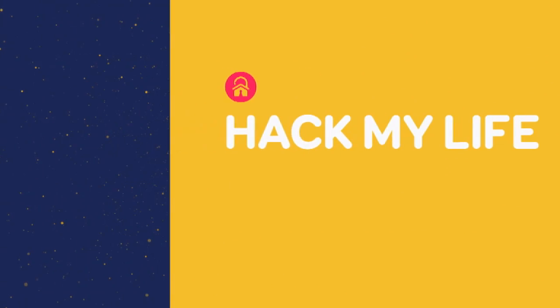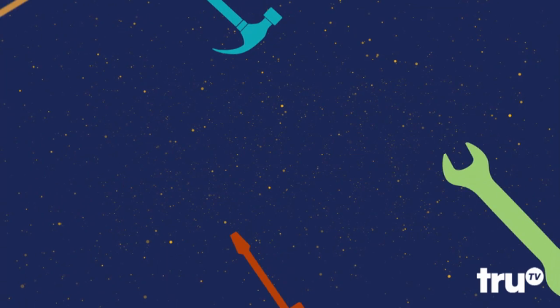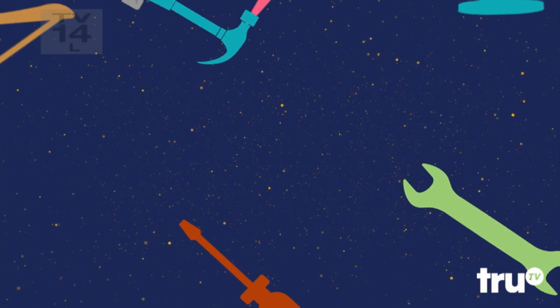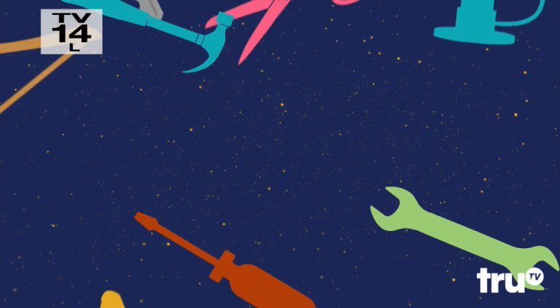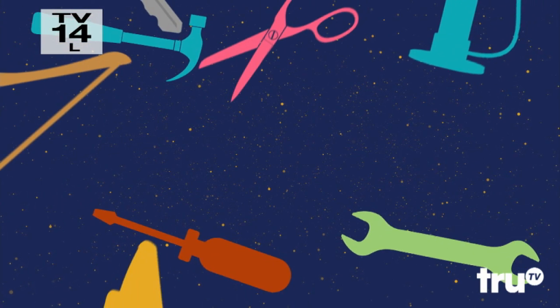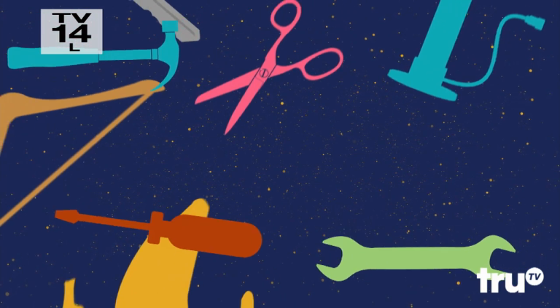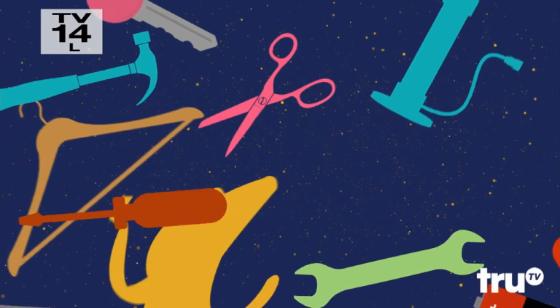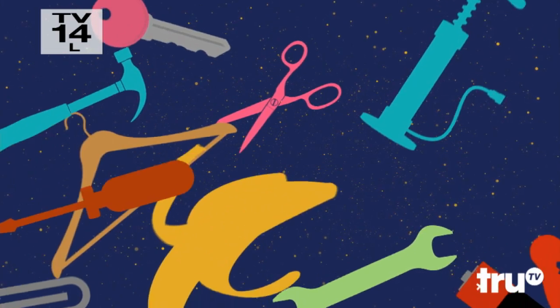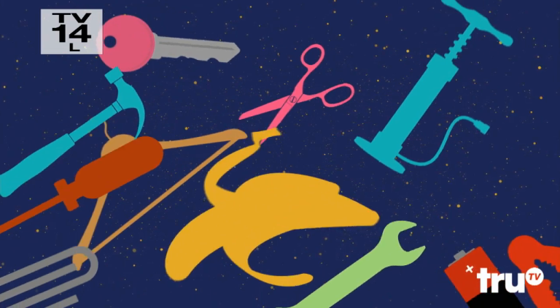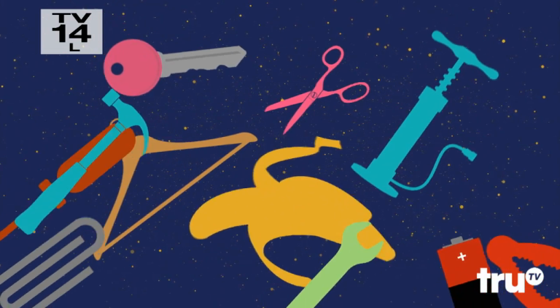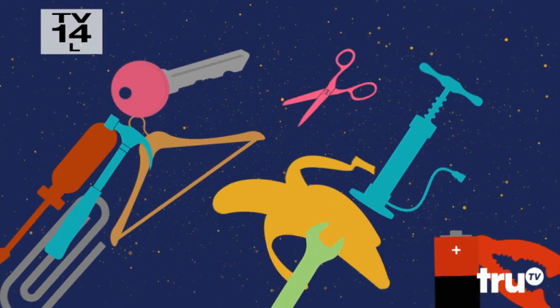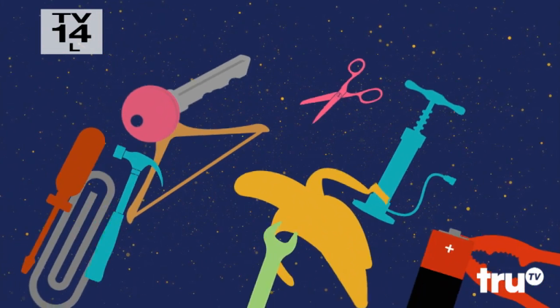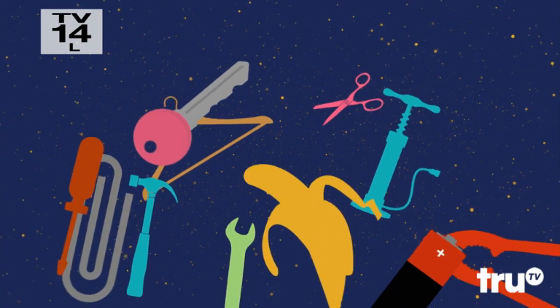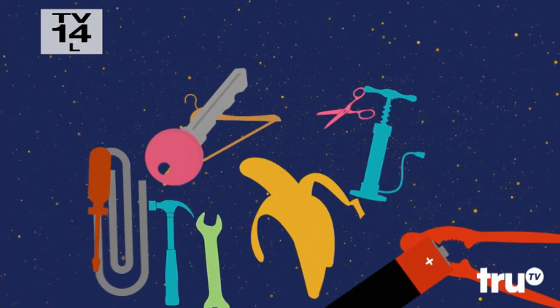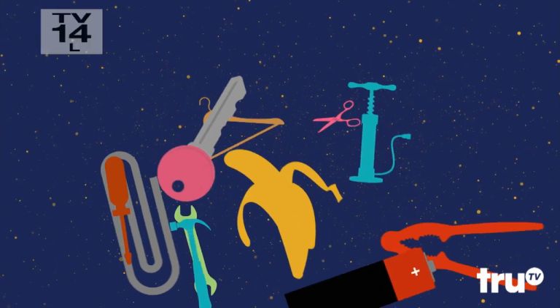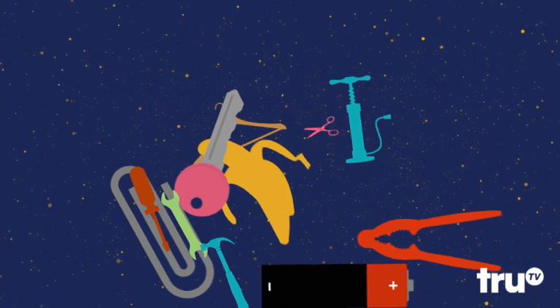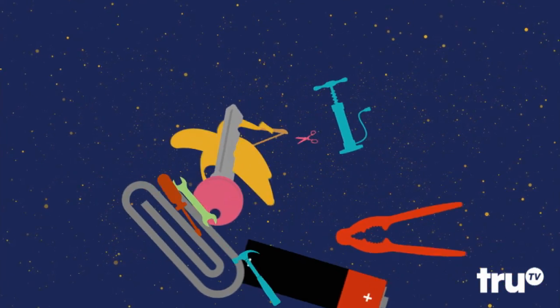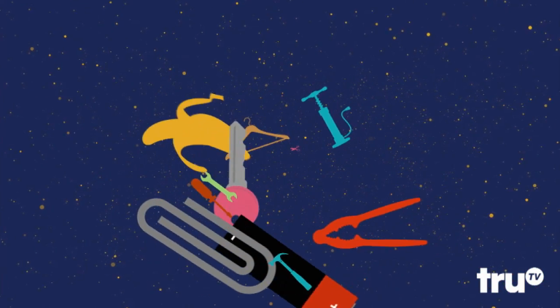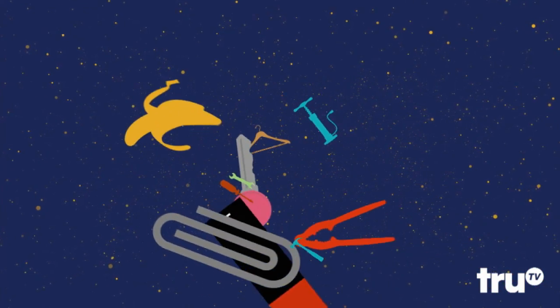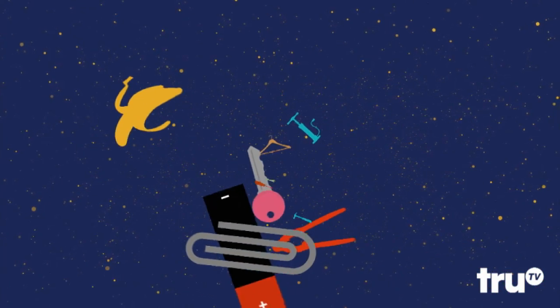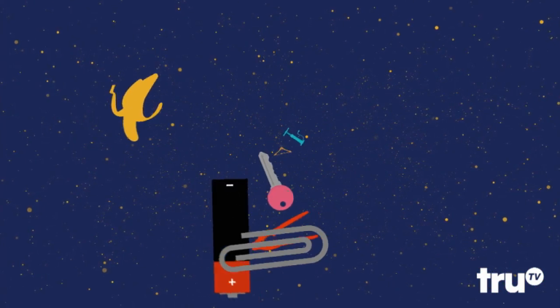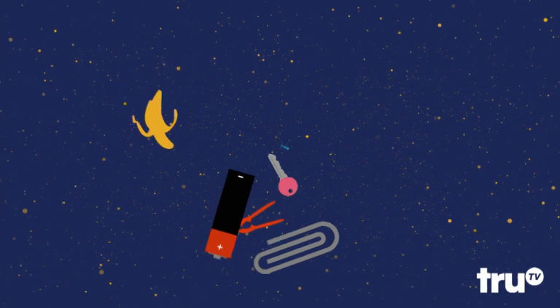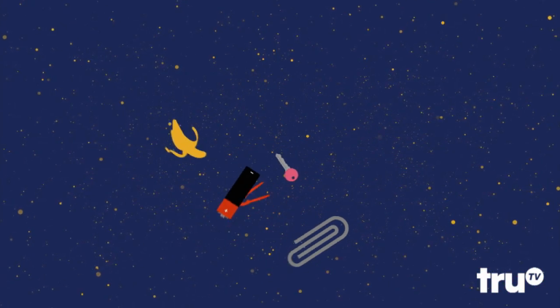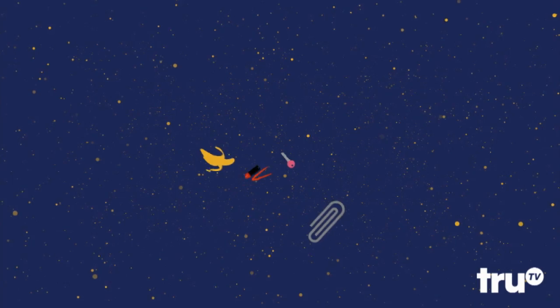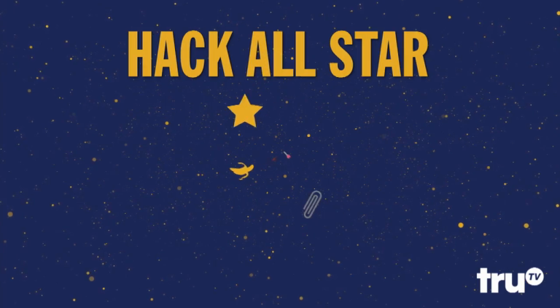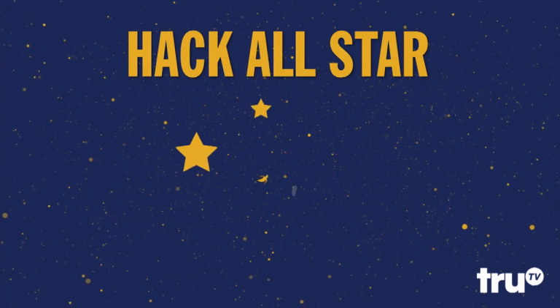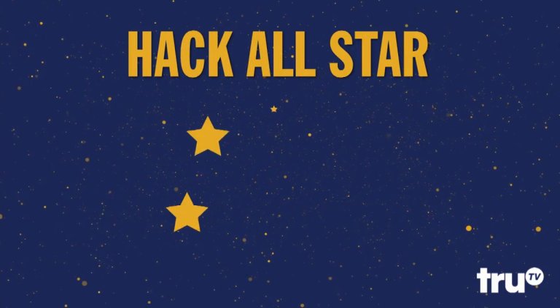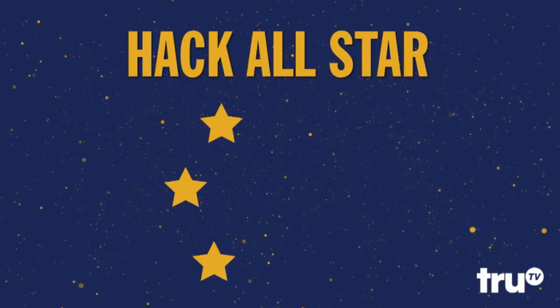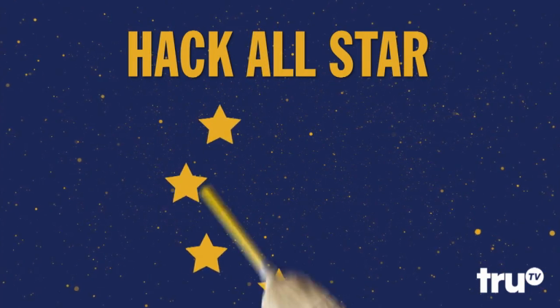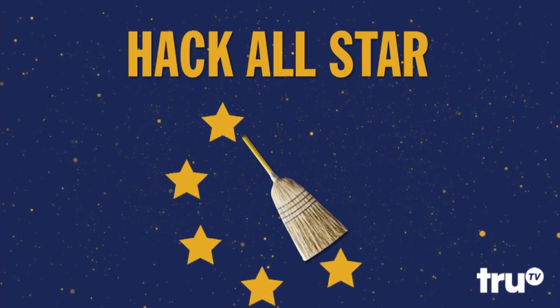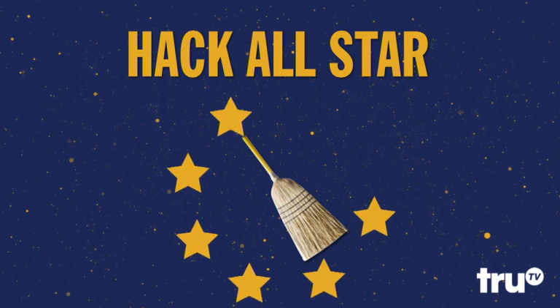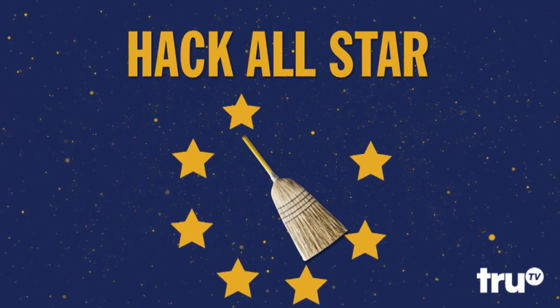Sometimes a household item is so useful, it ascends into the pantheon of great hacking tools. Today, we celebrate one that's truly become a hack all-star: the Broomstick.